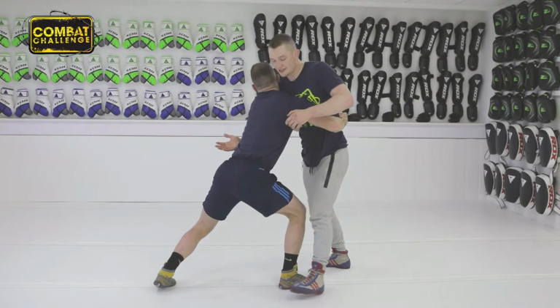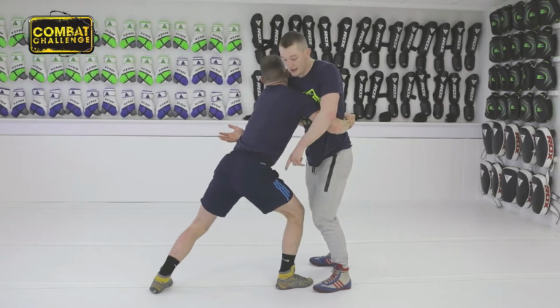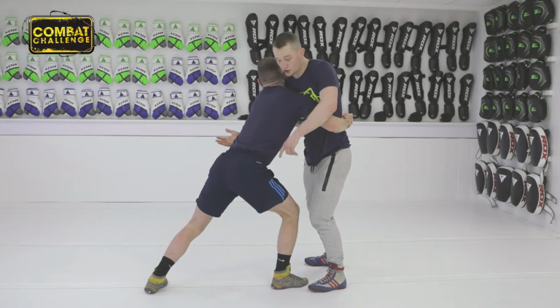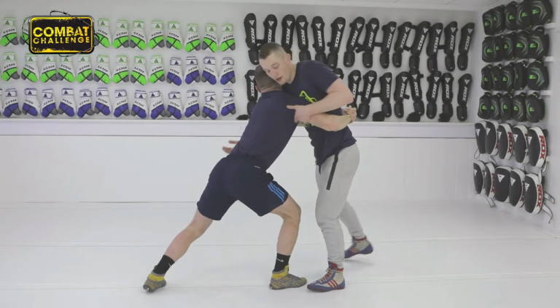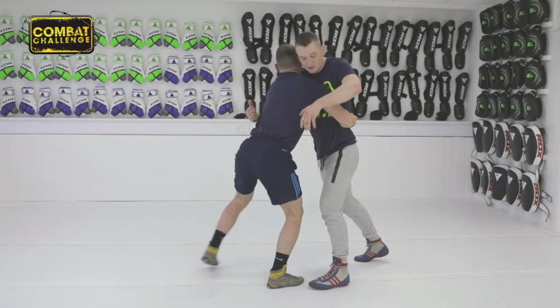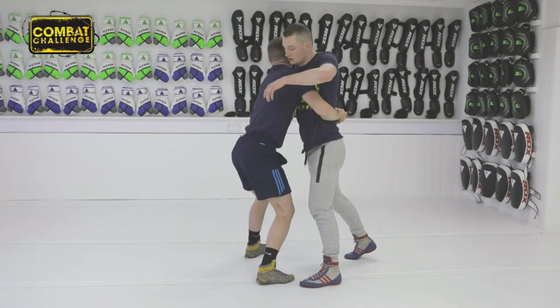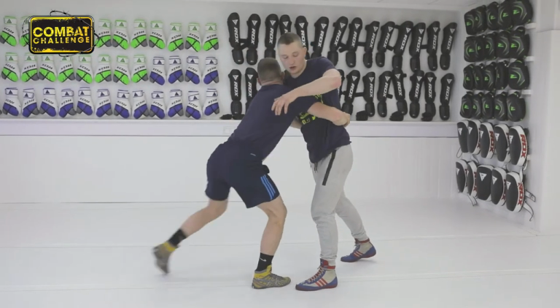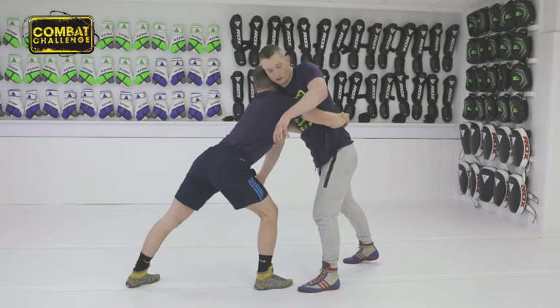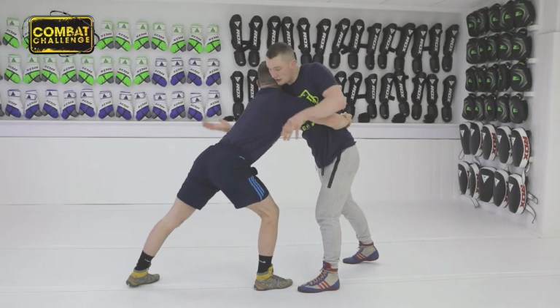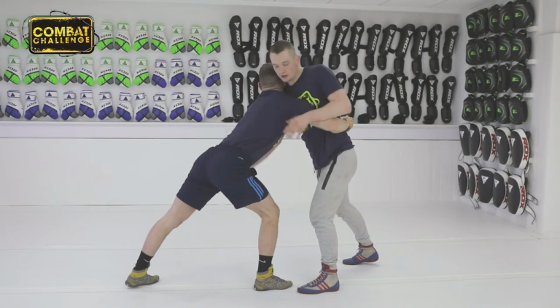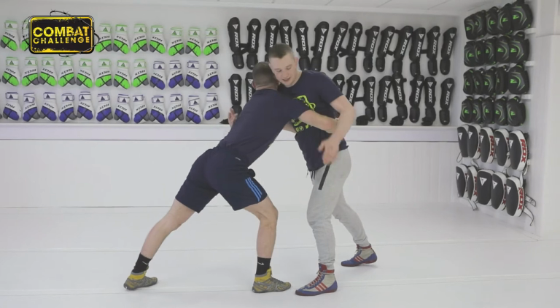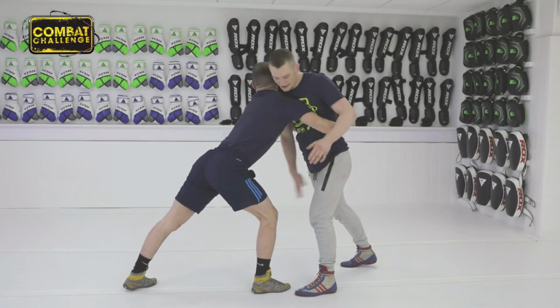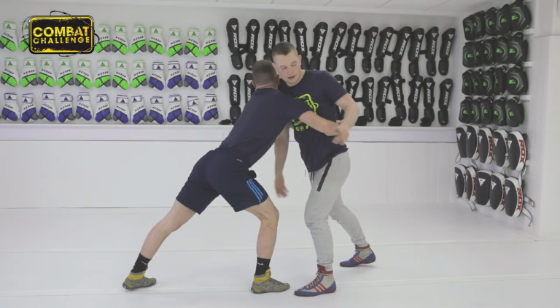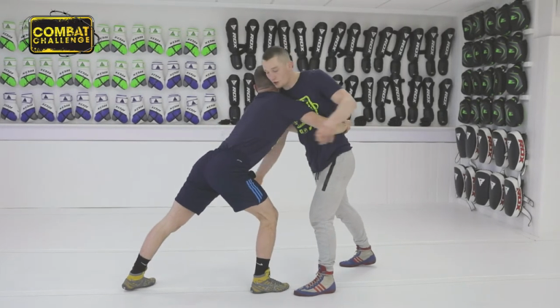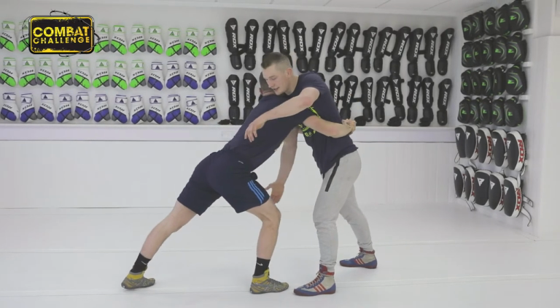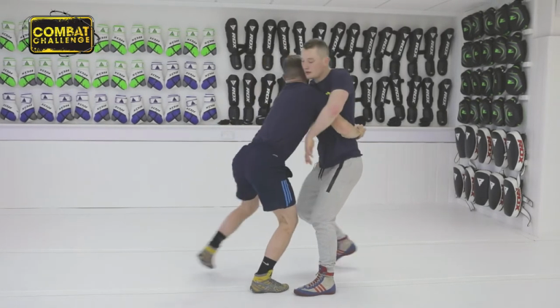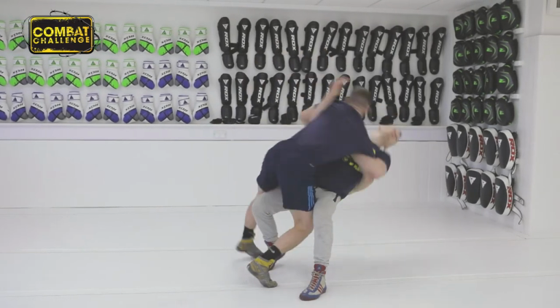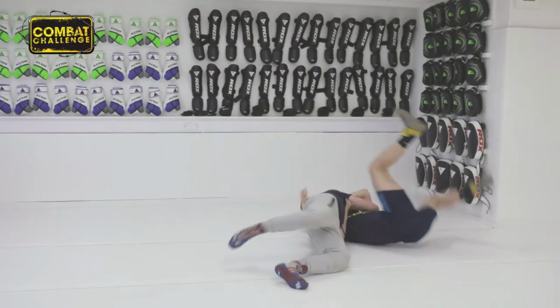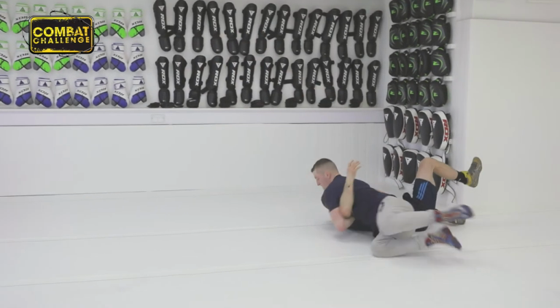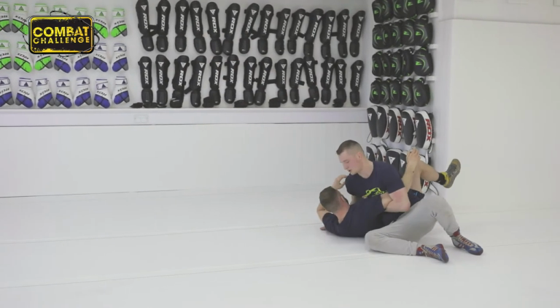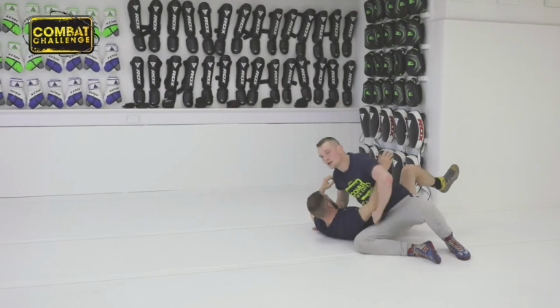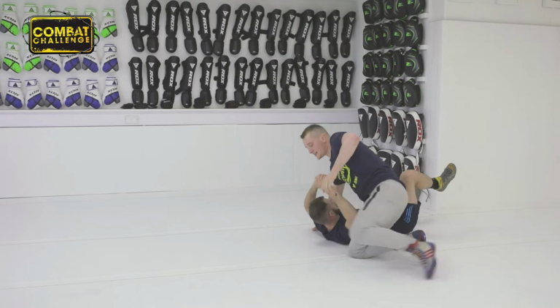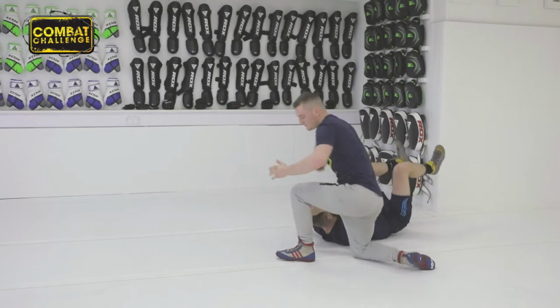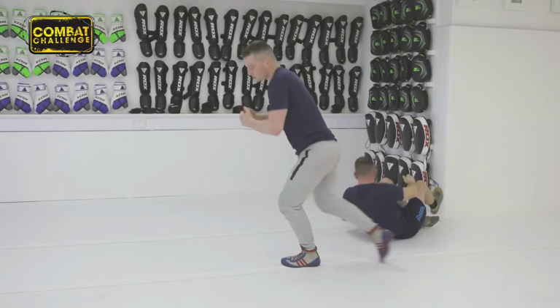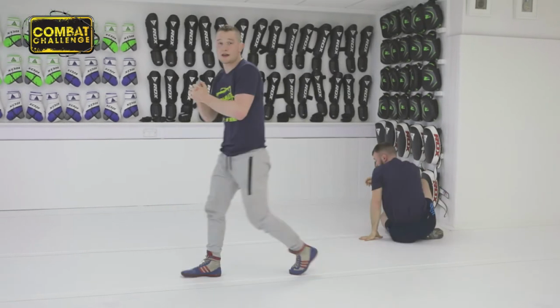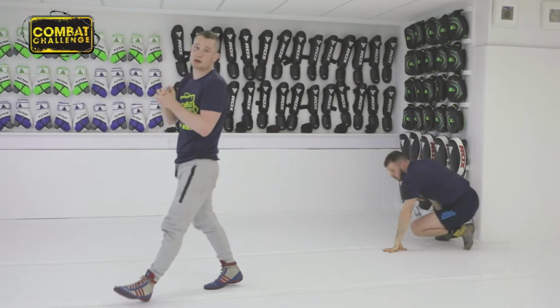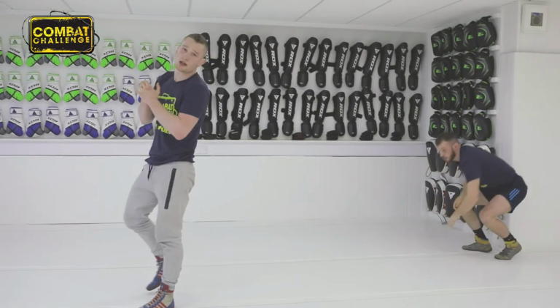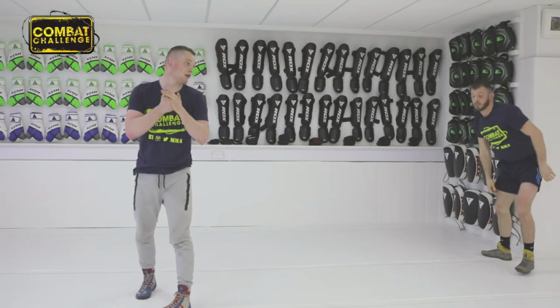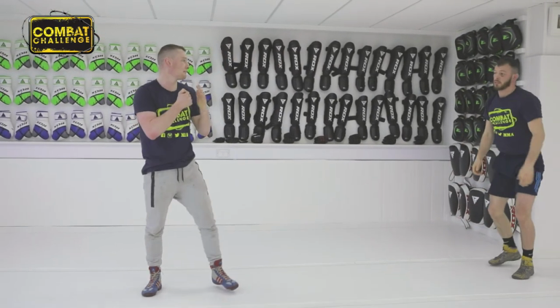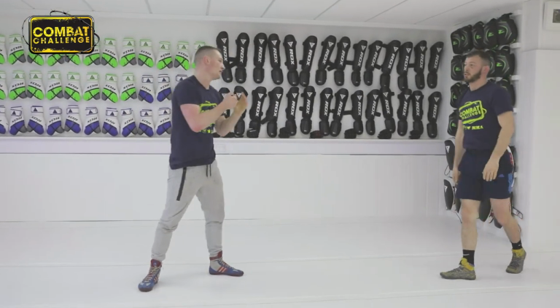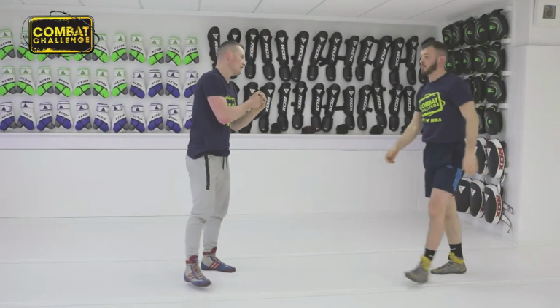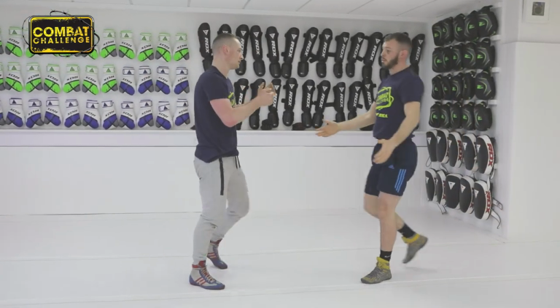You need to anticipate his pushing up. From this position you're going to get the over and under, step this leg in, and throw him over this side. You need to anticipate his push — that's how you're going to throw him from his push.